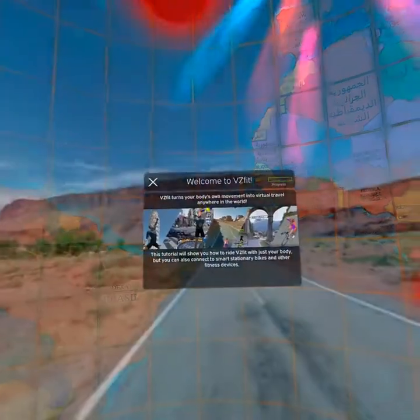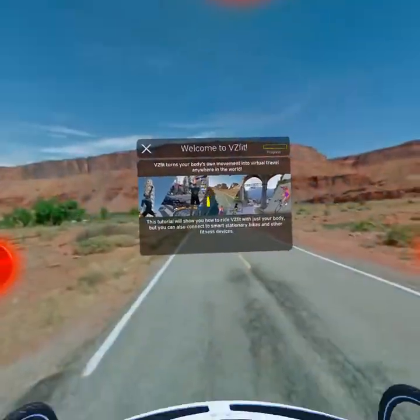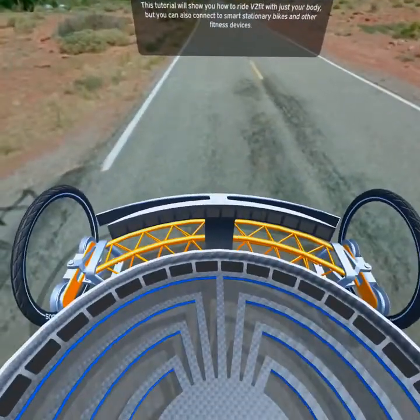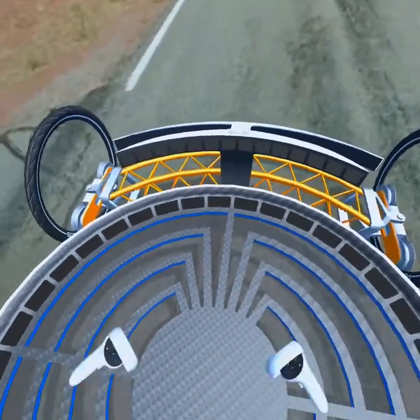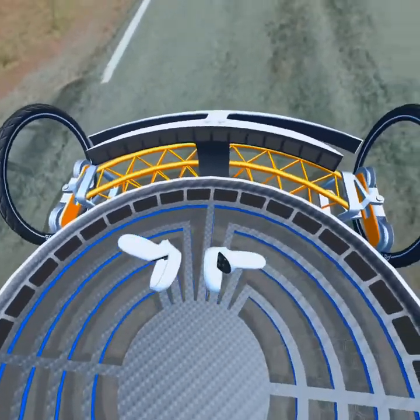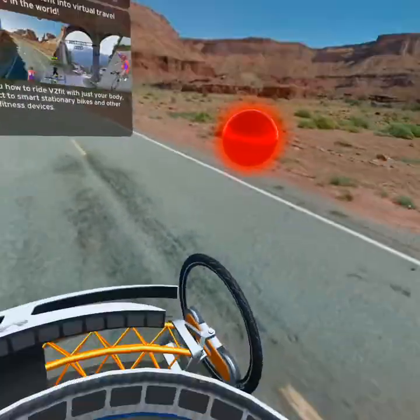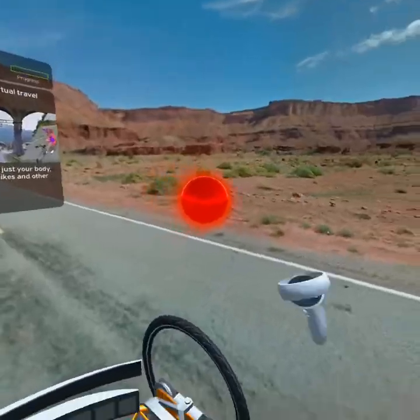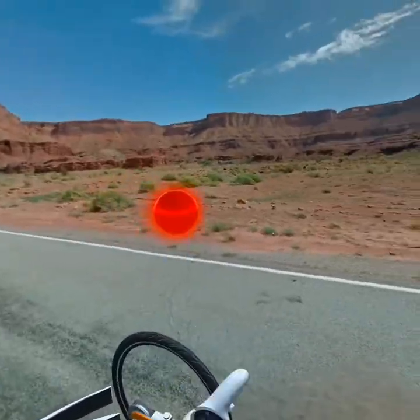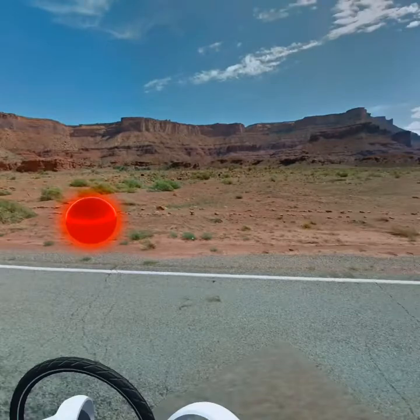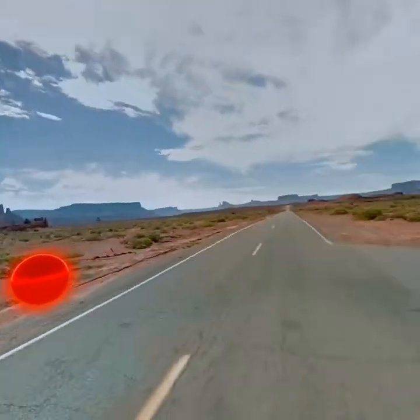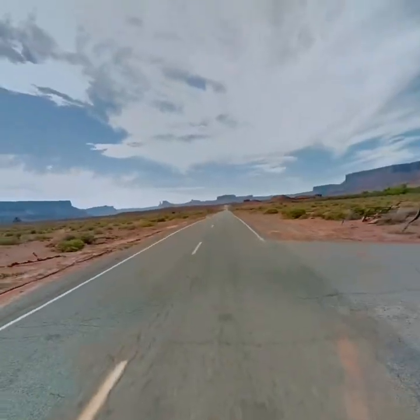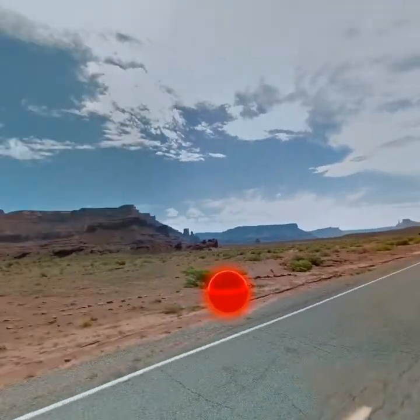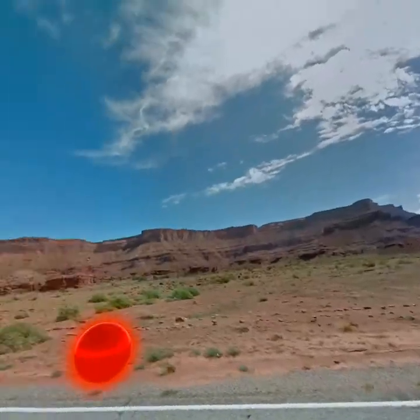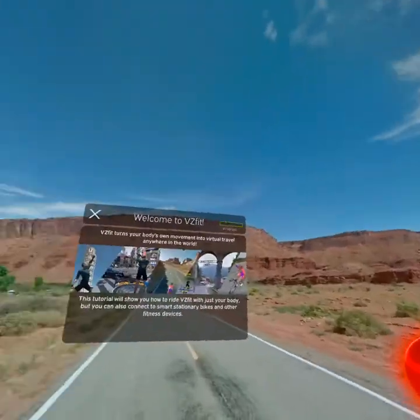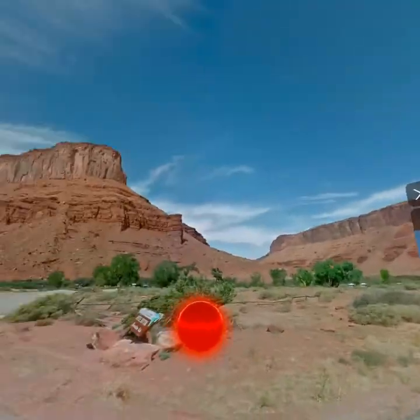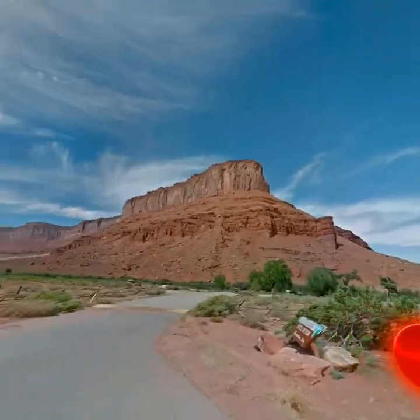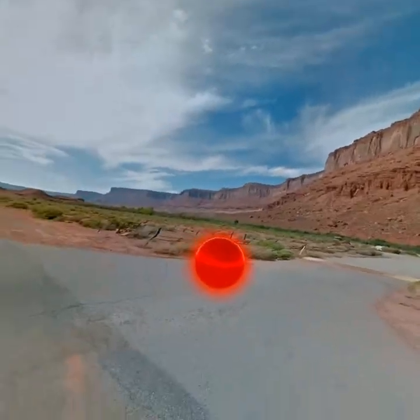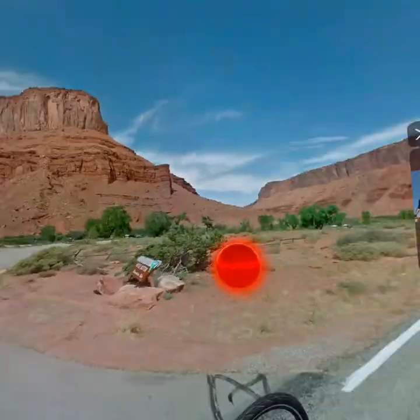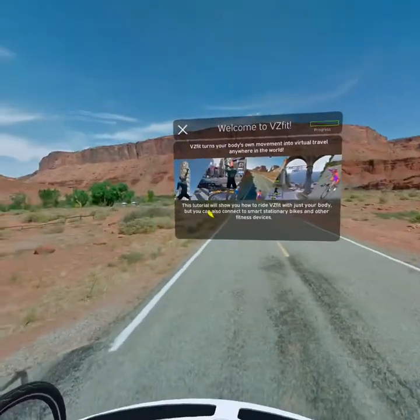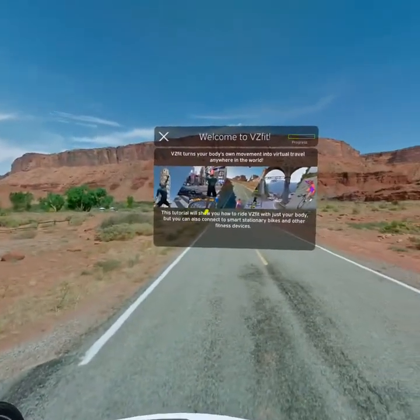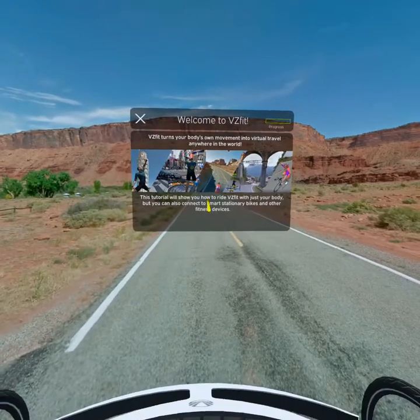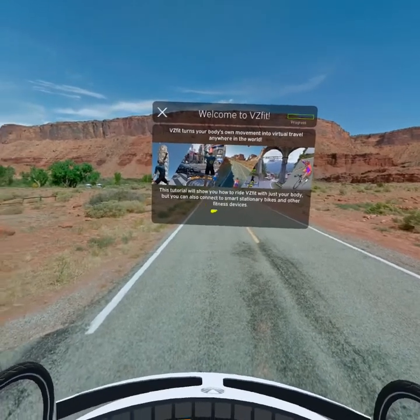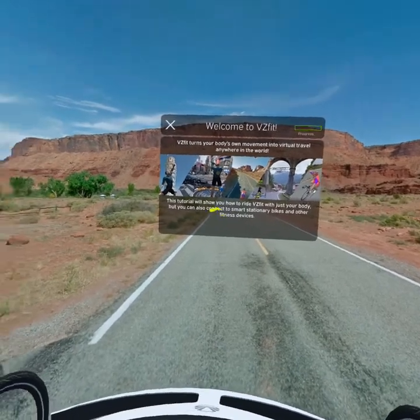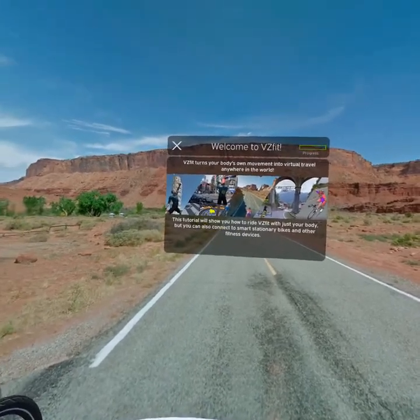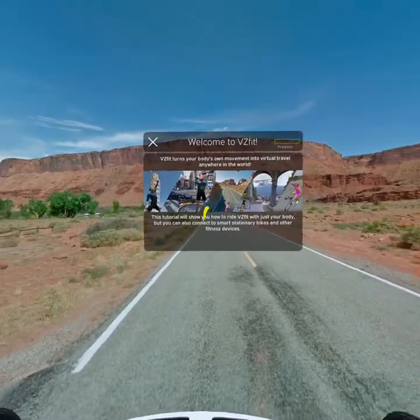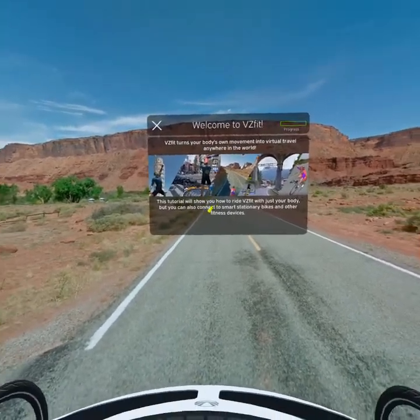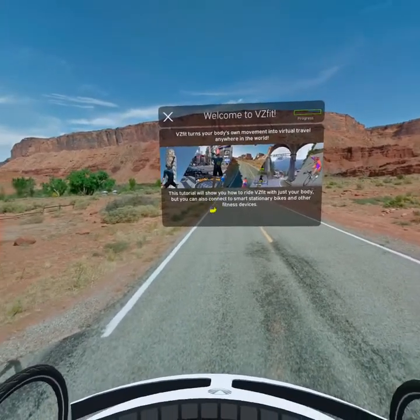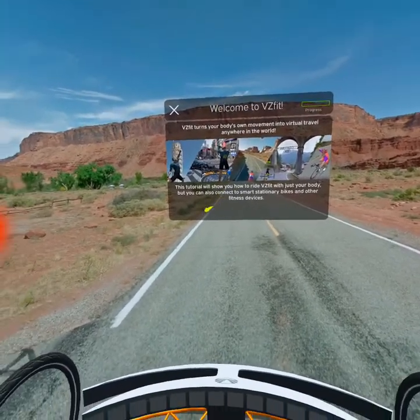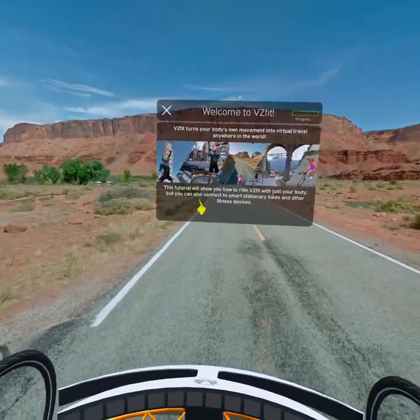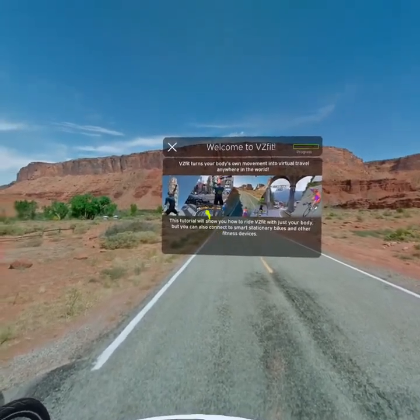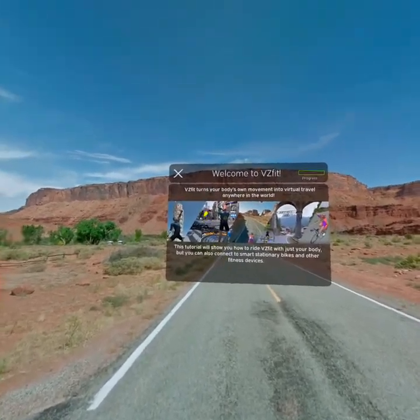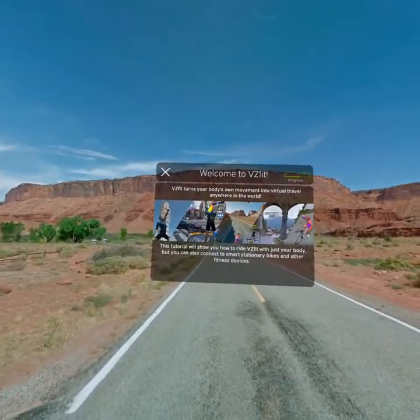Welcome to VZFit, the exercise system that turns your body's own movement into virtual travel anywhere in the world. This tutorial will show you how to ride VZFit with just your body, but you can also connect it to smart stationary bikes and other fitness devices.